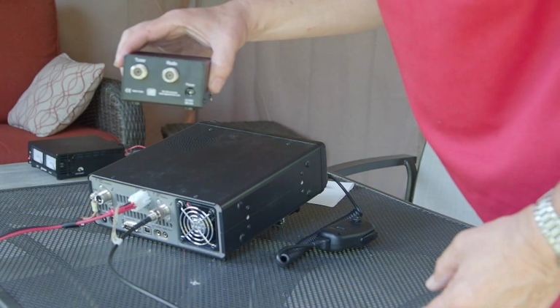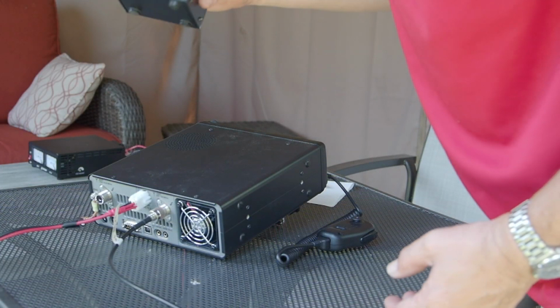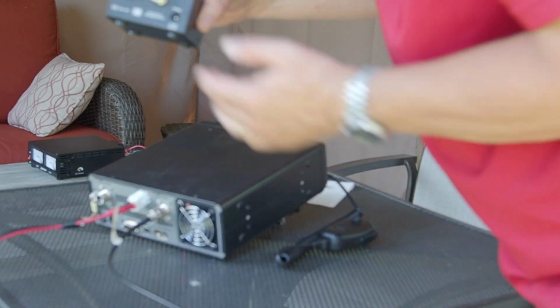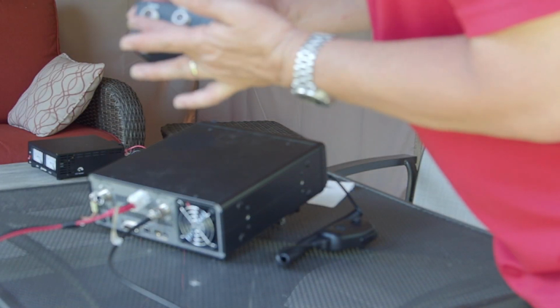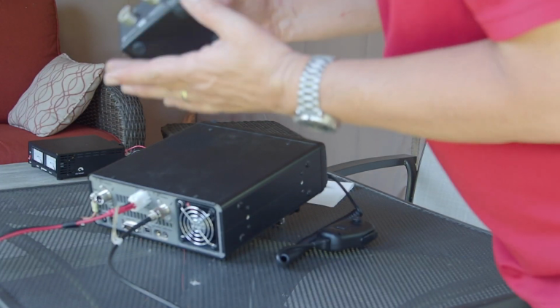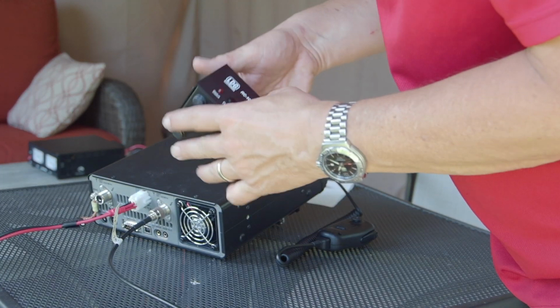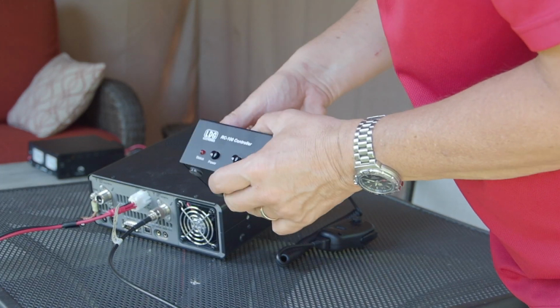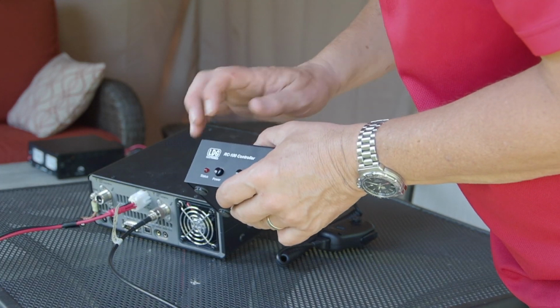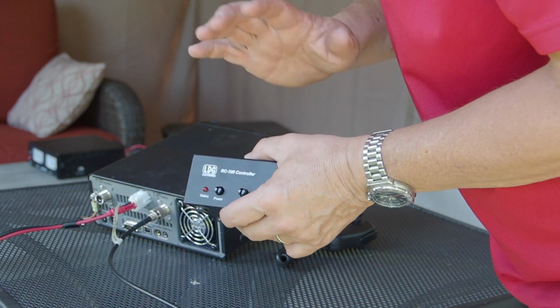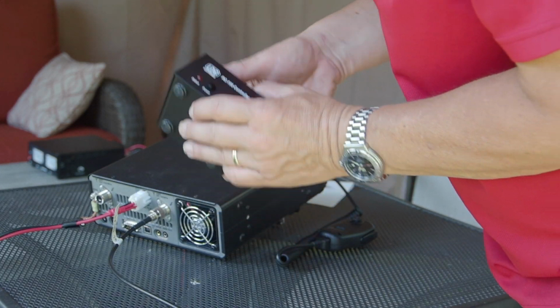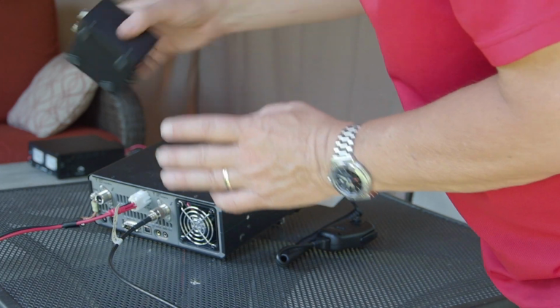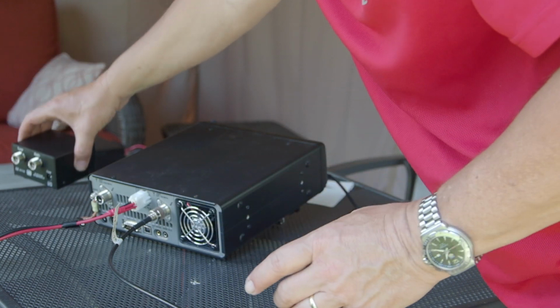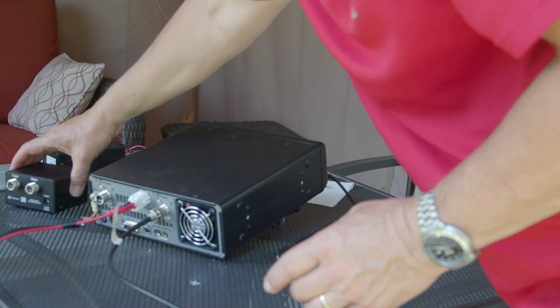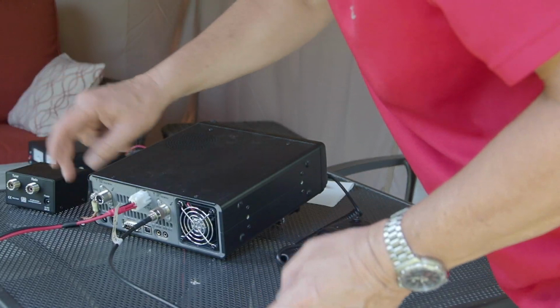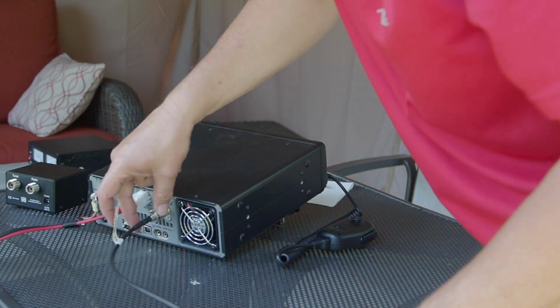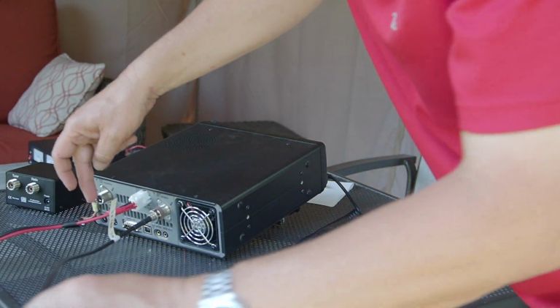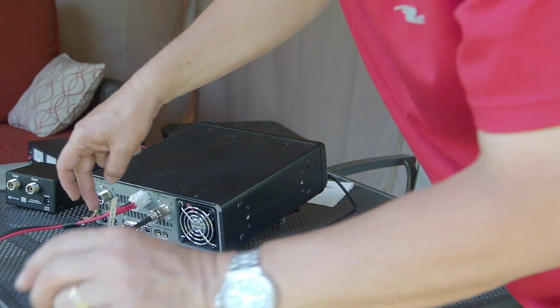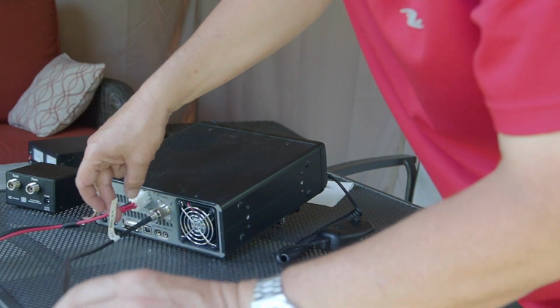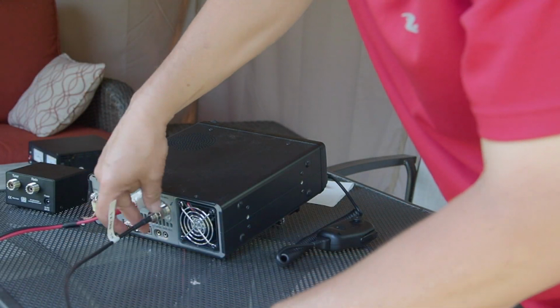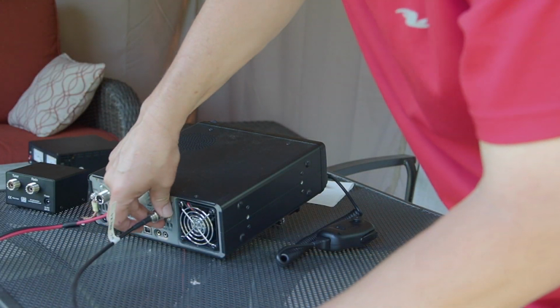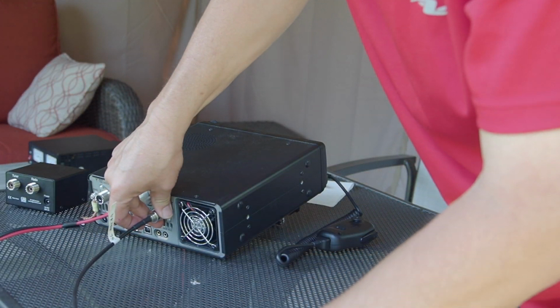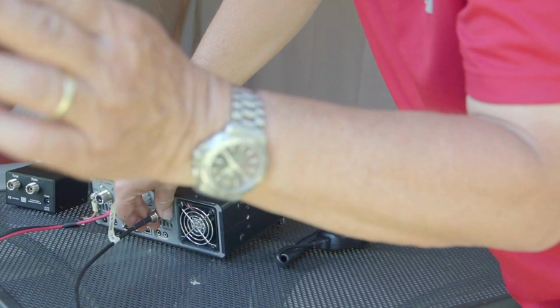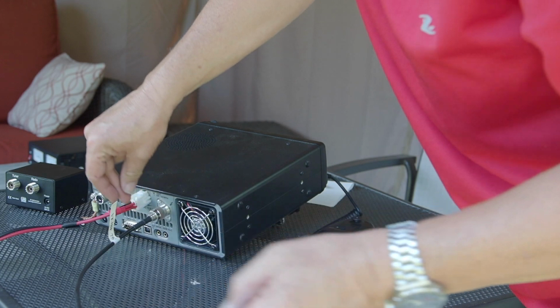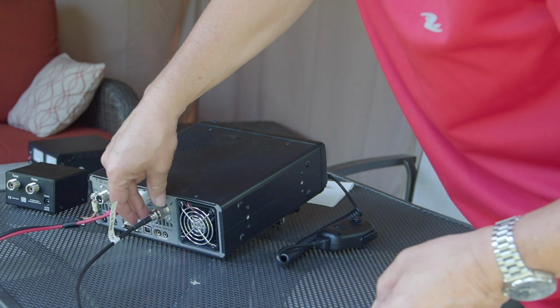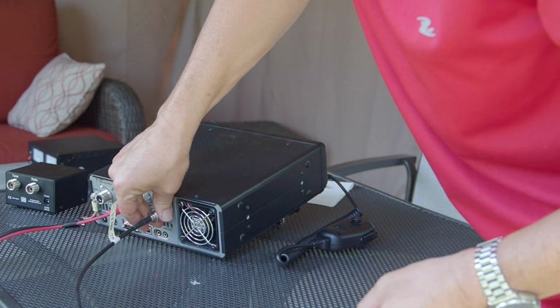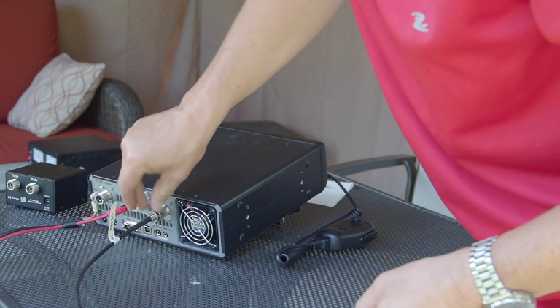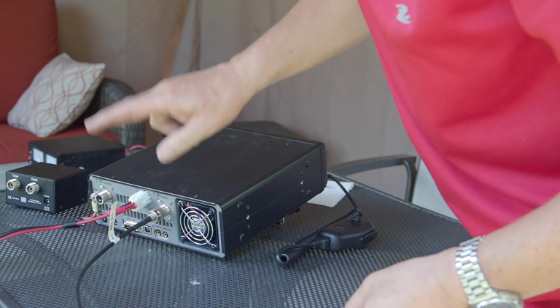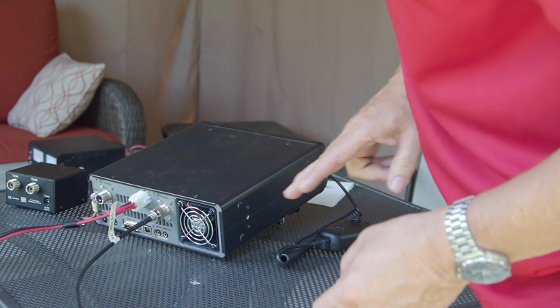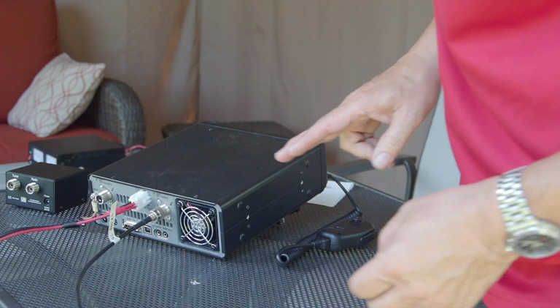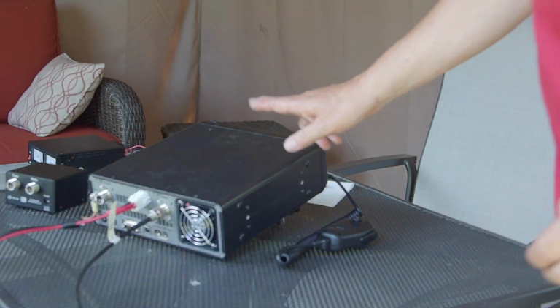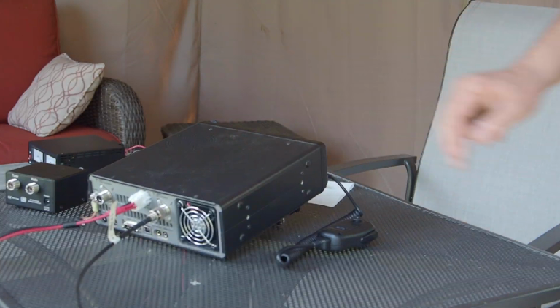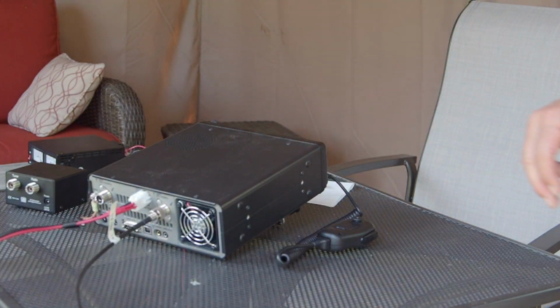All right, so we've eliminated this box — this is the RC100 that we saw in a previous video. All we're doing is taking our coax from the tuner at the antenna and hooking it into the HF port here on my radio.